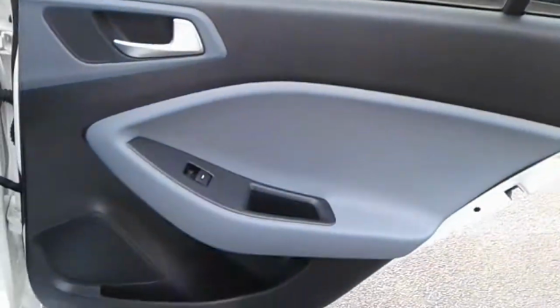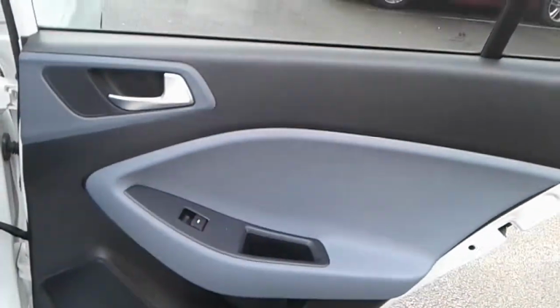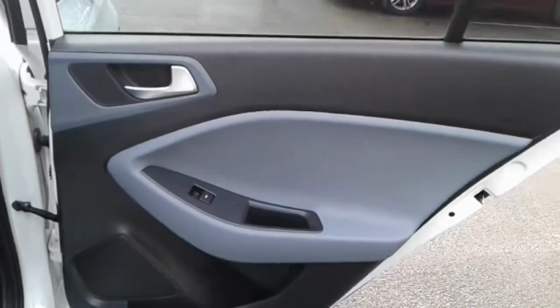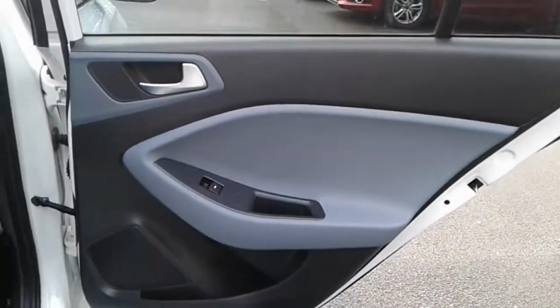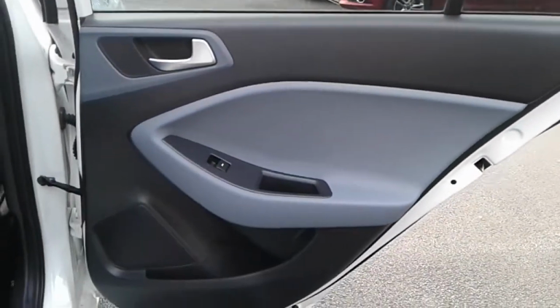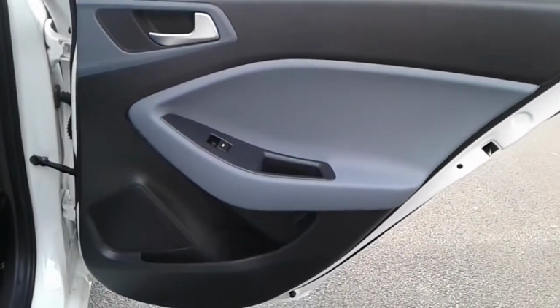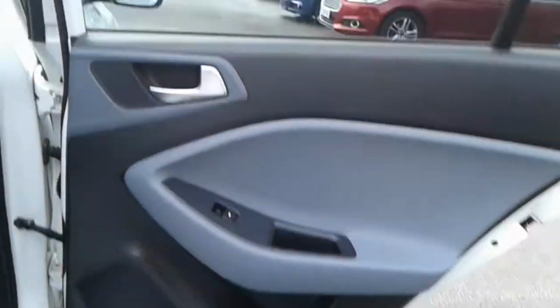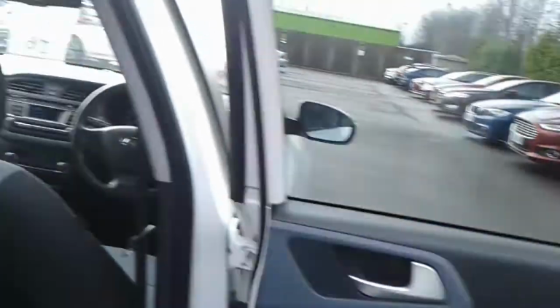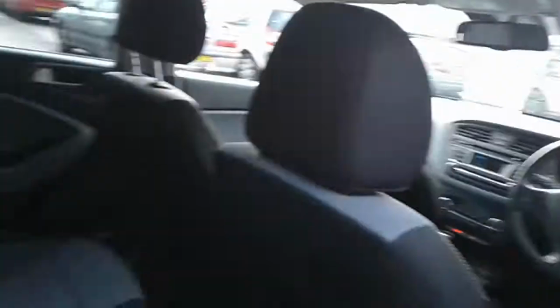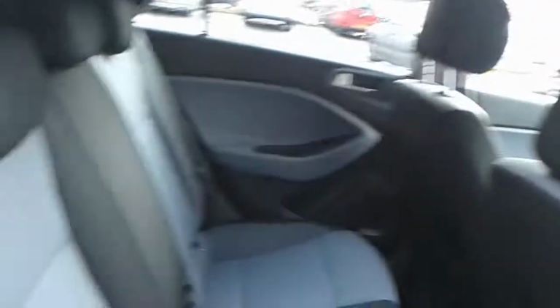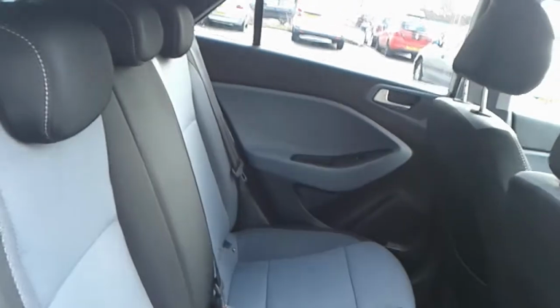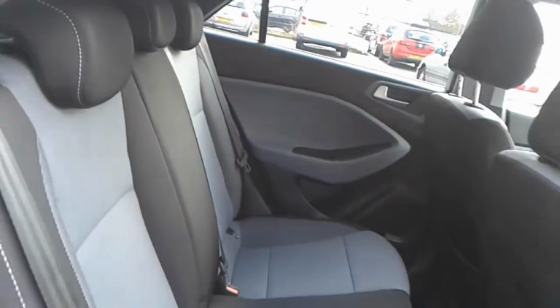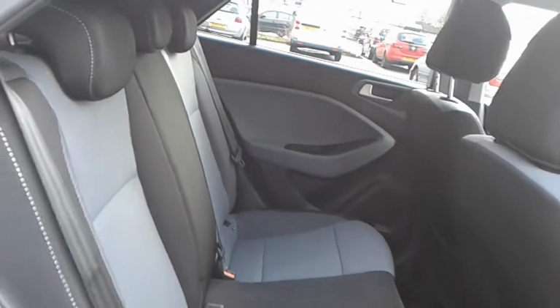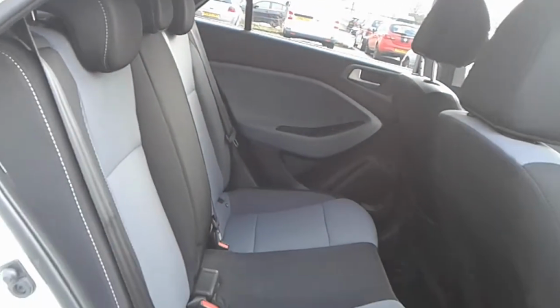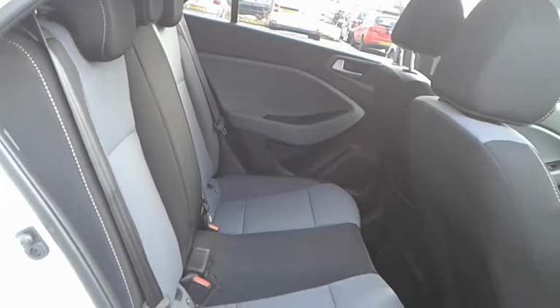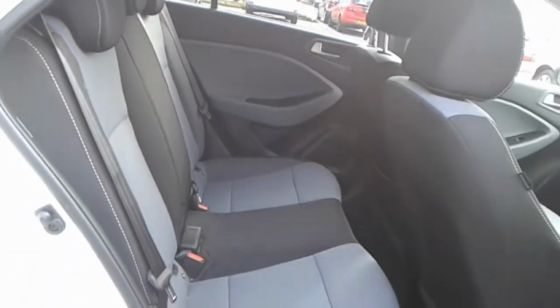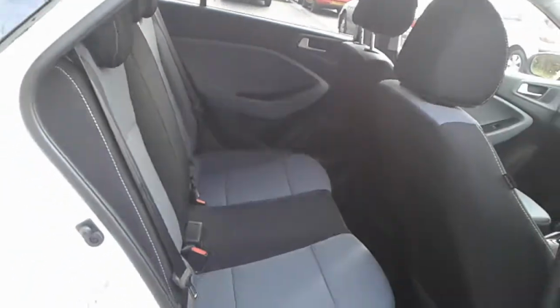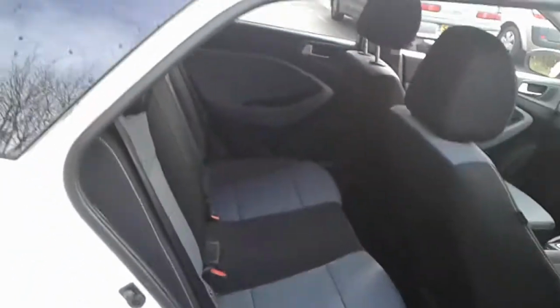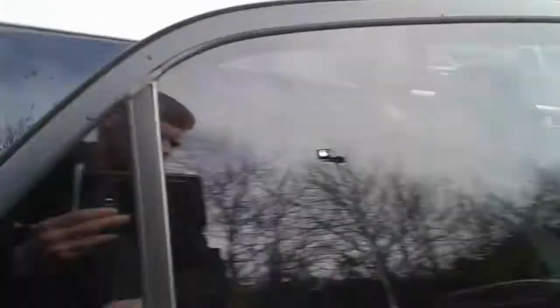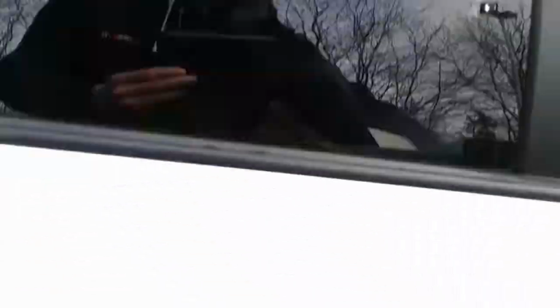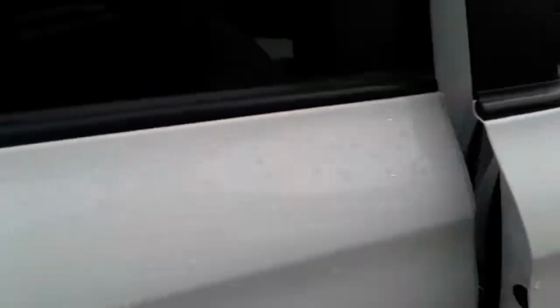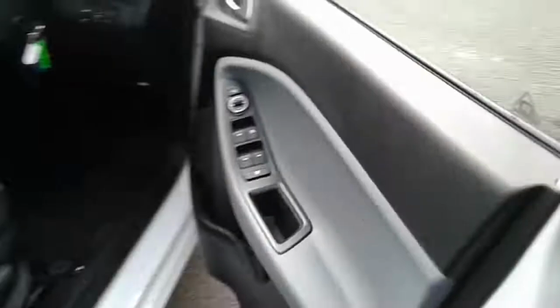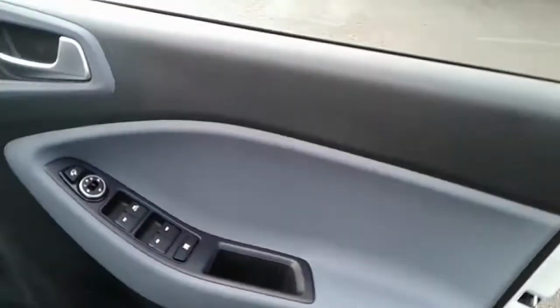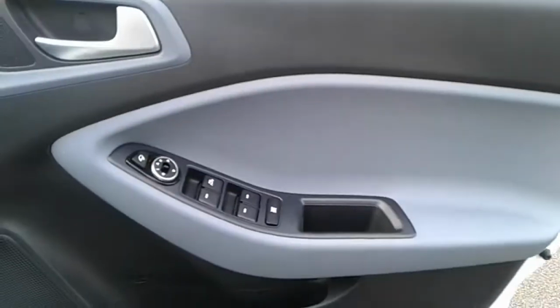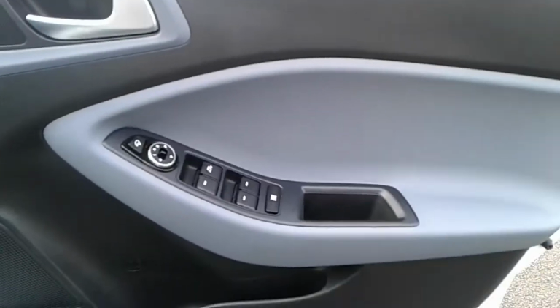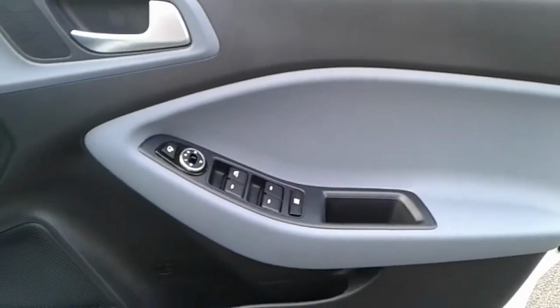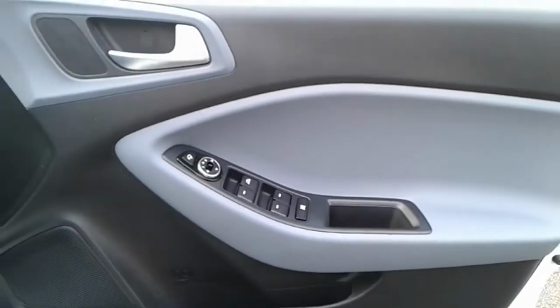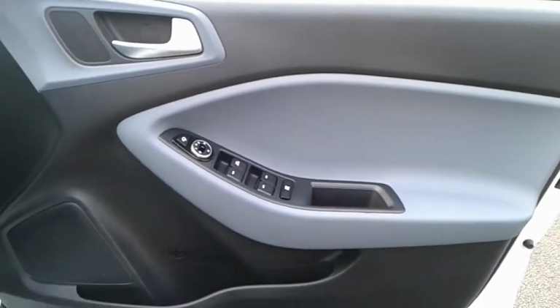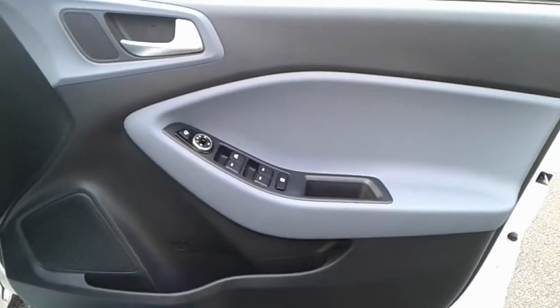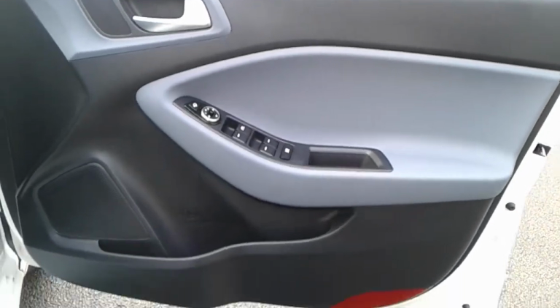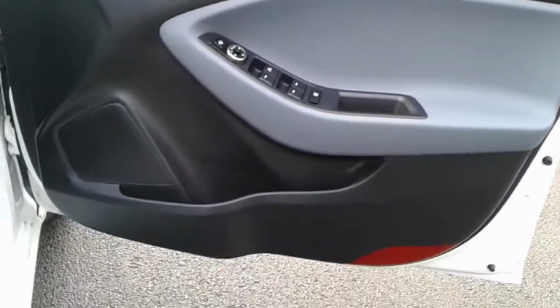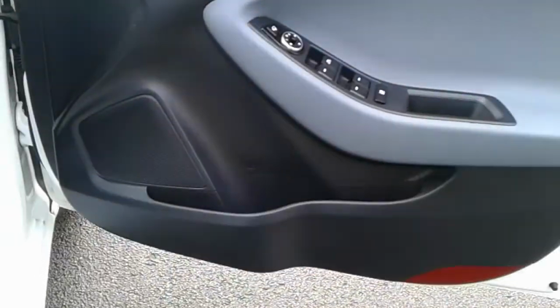There are rear electric windows and rear storage pockets, isofix tethers, front electric windows and electric wing mirrors, and front storage pockets.